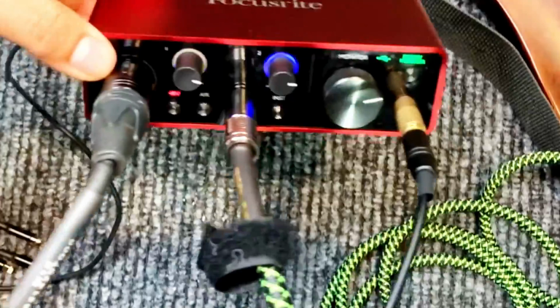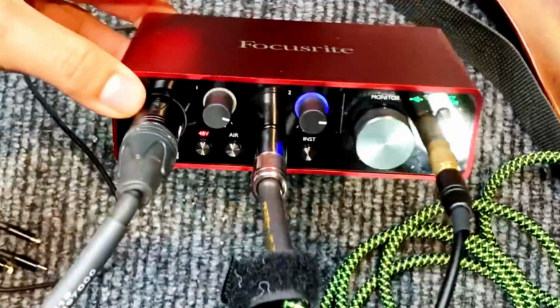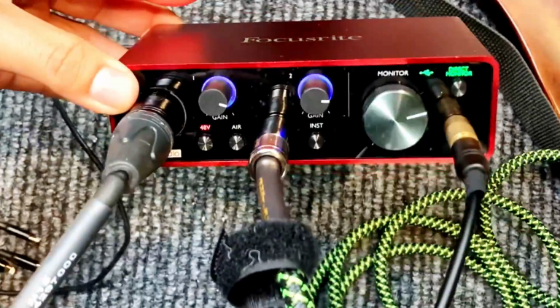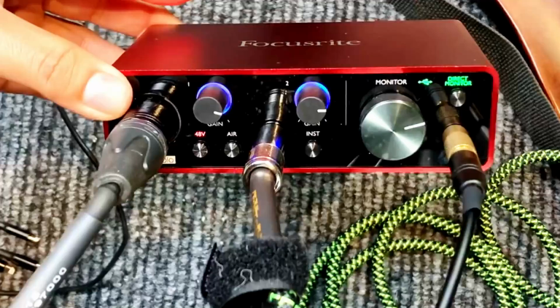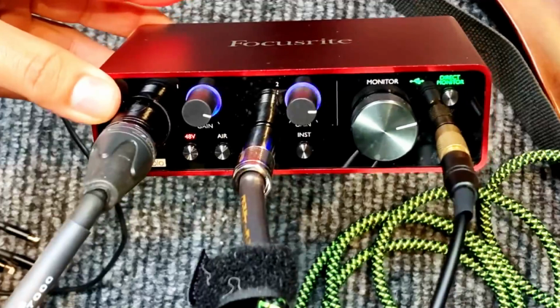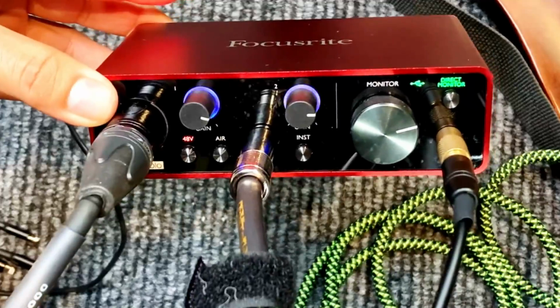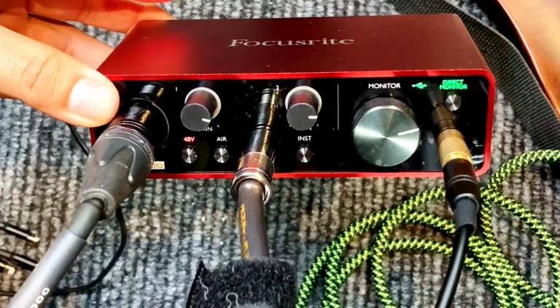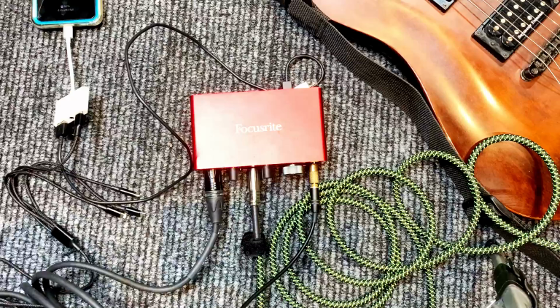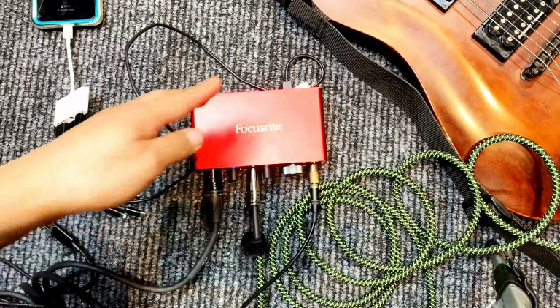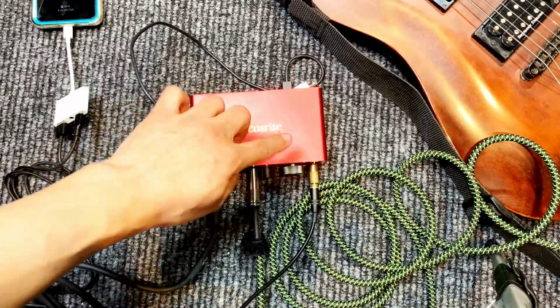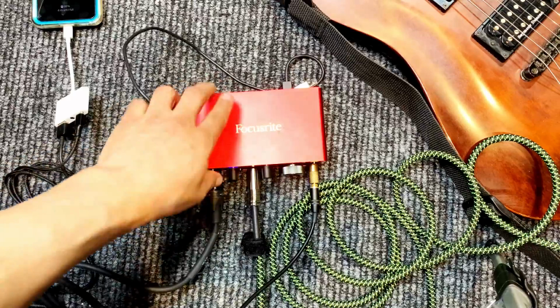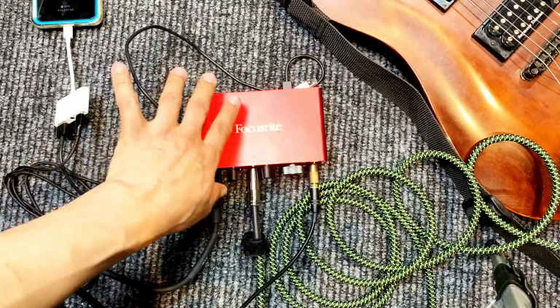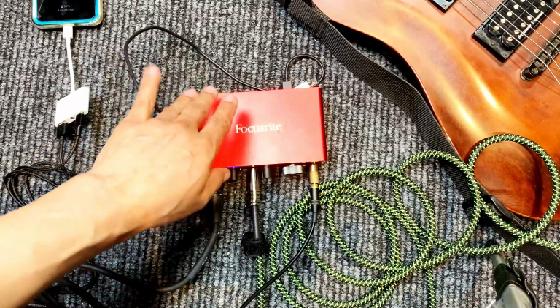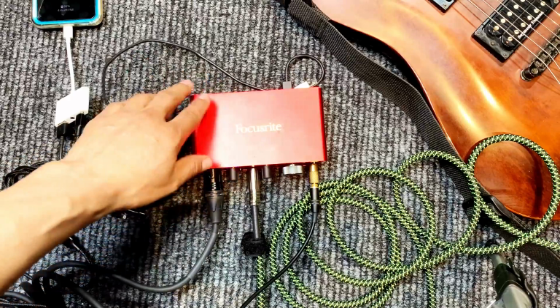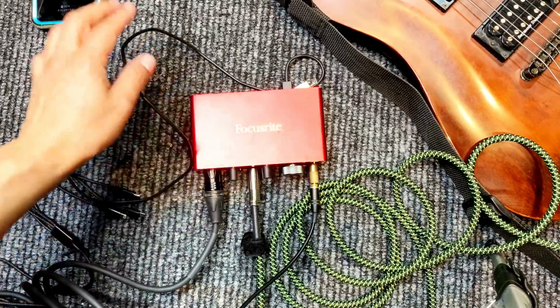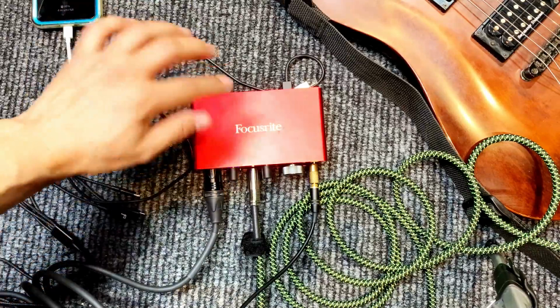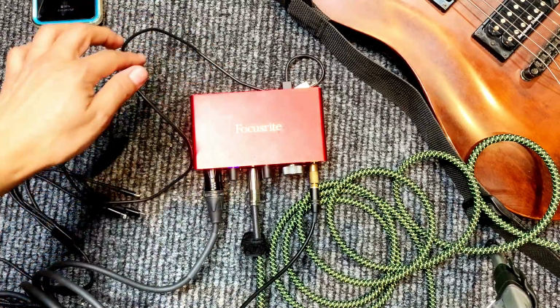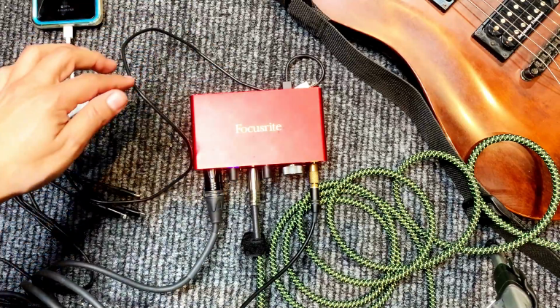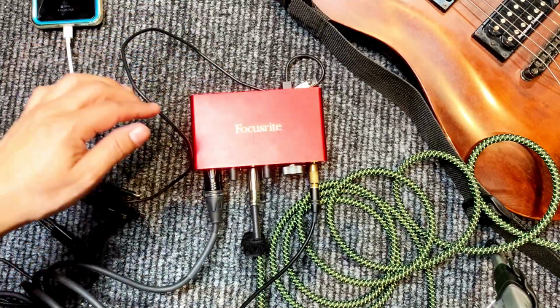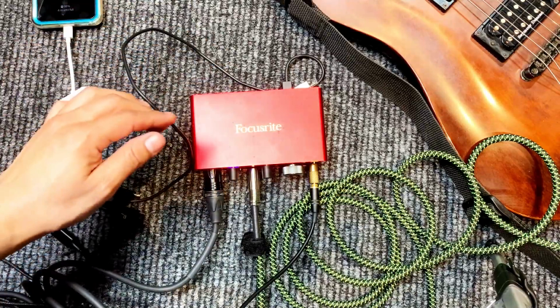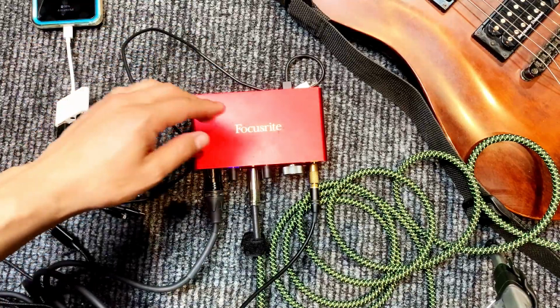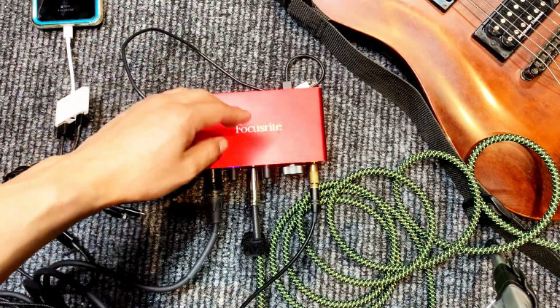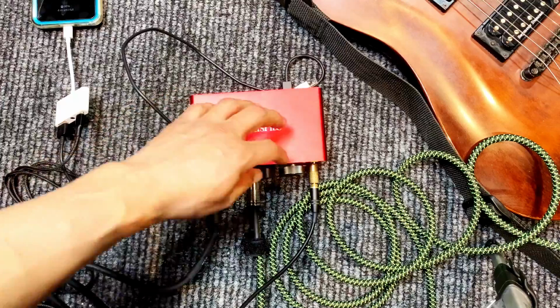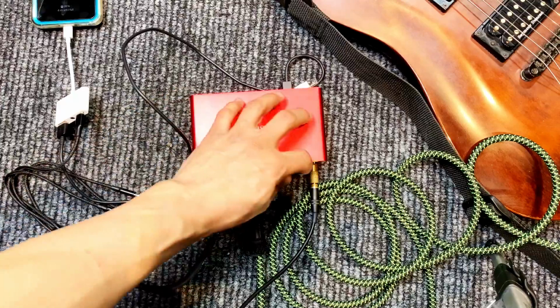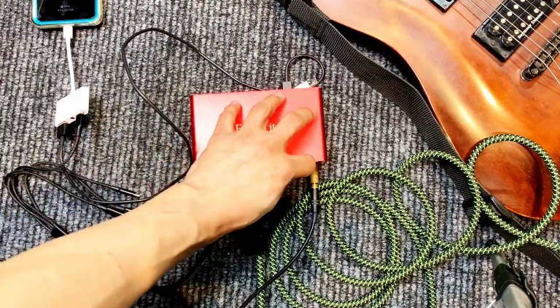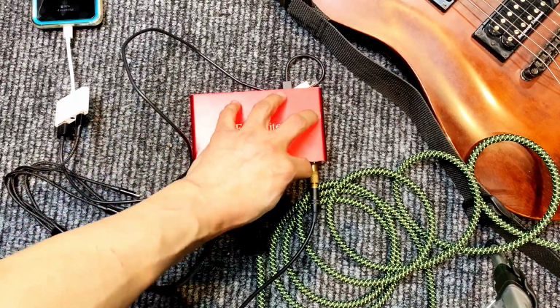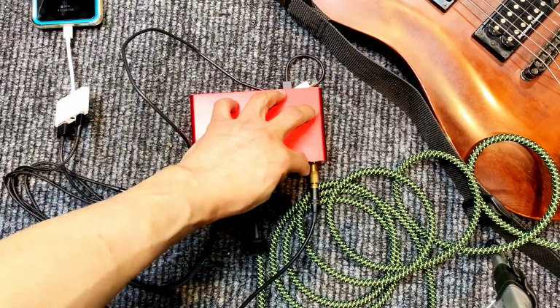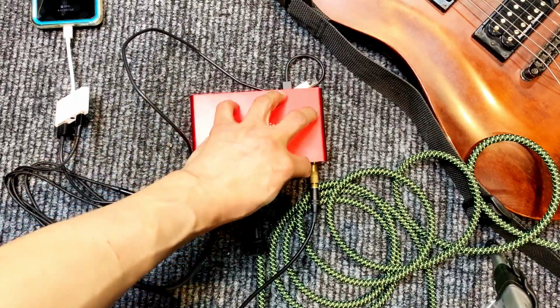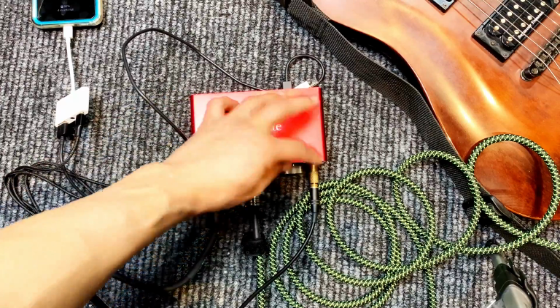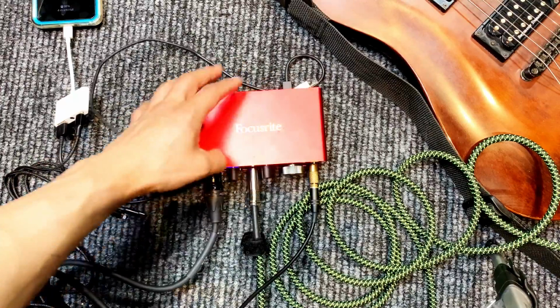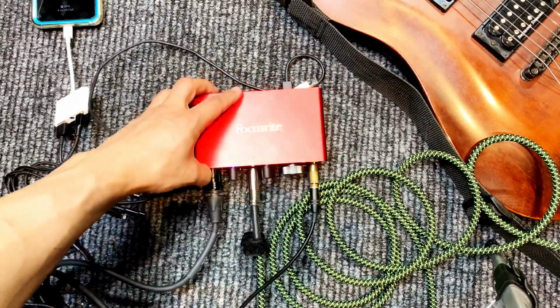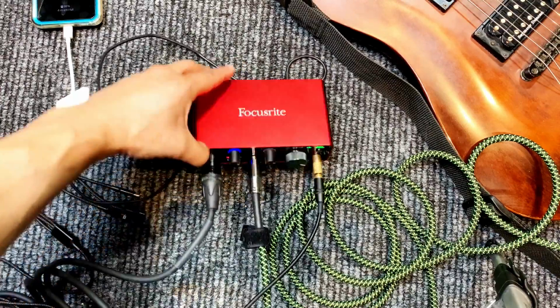Check, one, two. Okay, now that you have everything connected, we're going to record a little something on here and we're going to listen back to it.